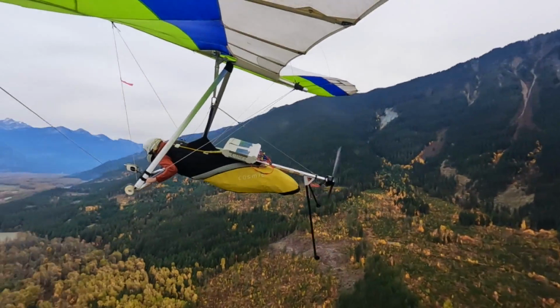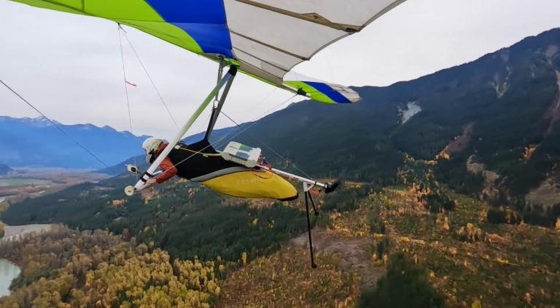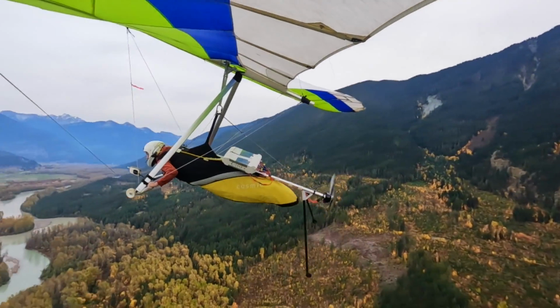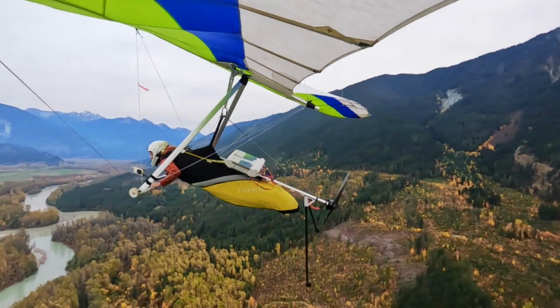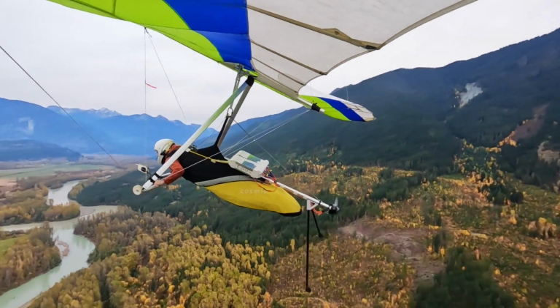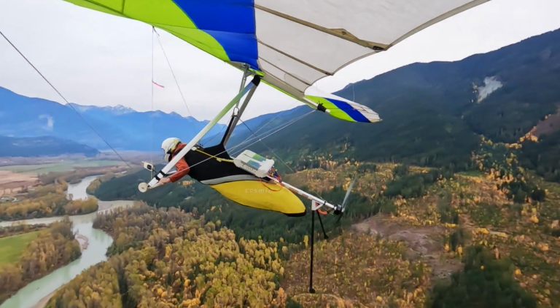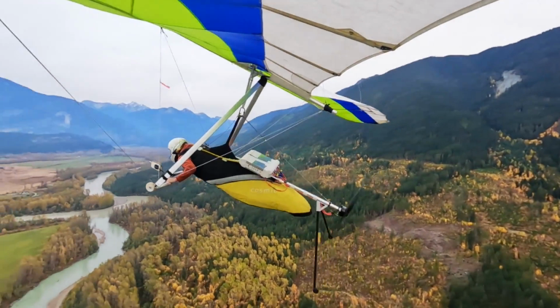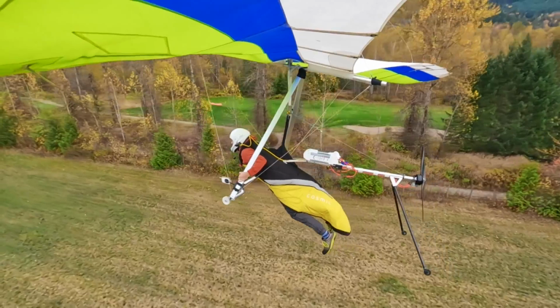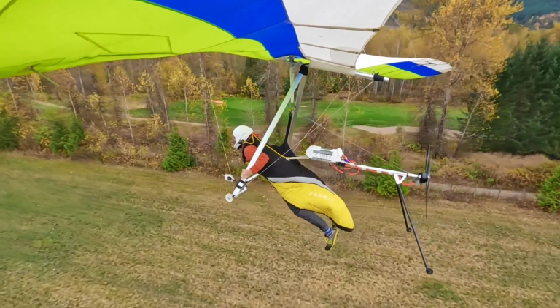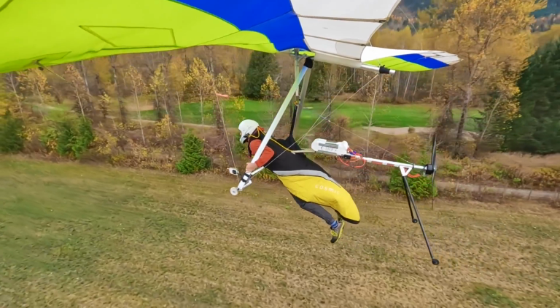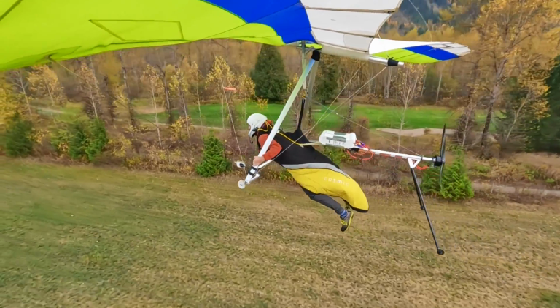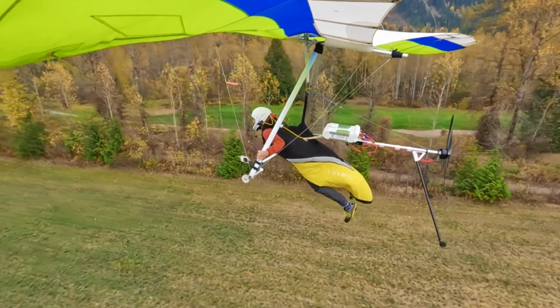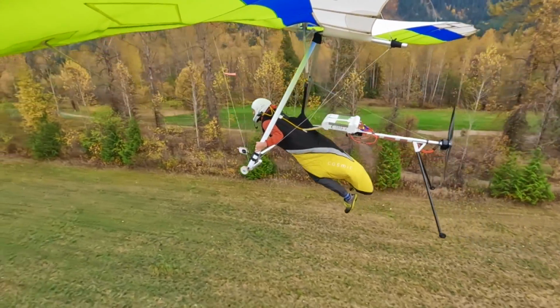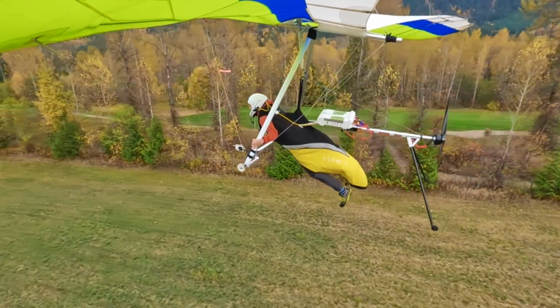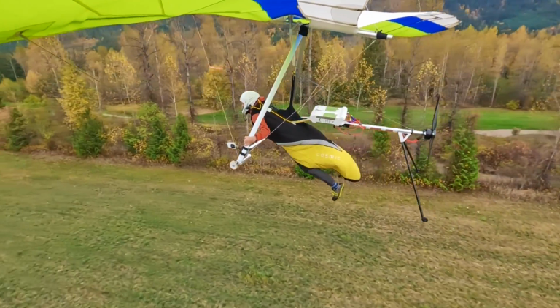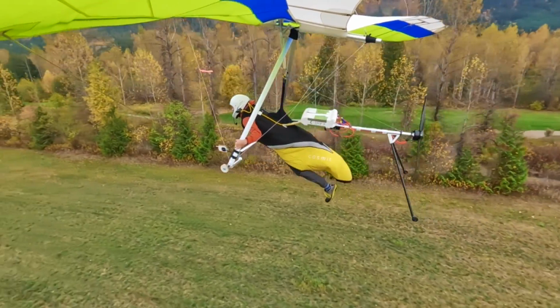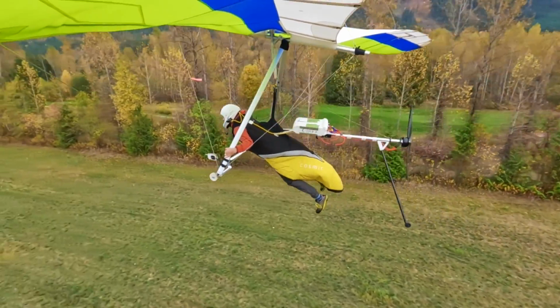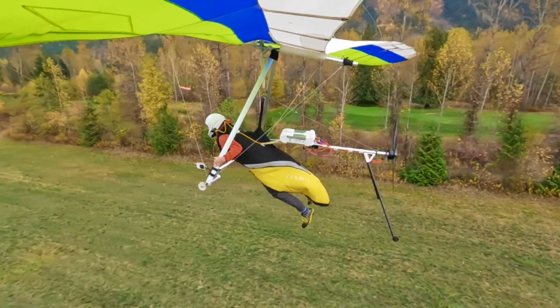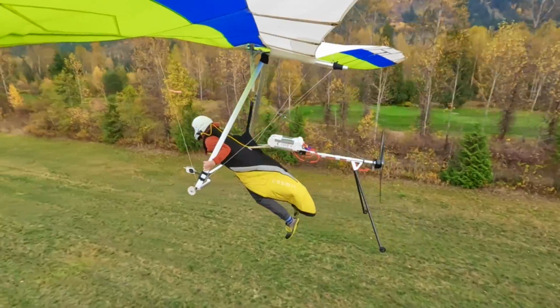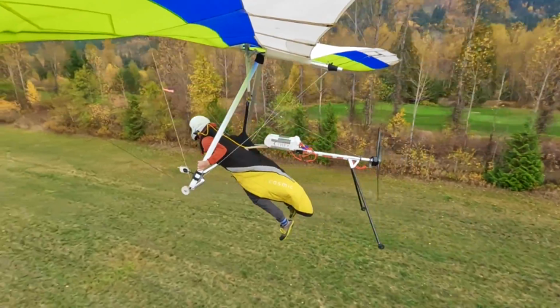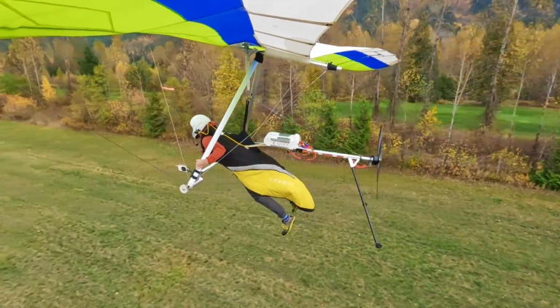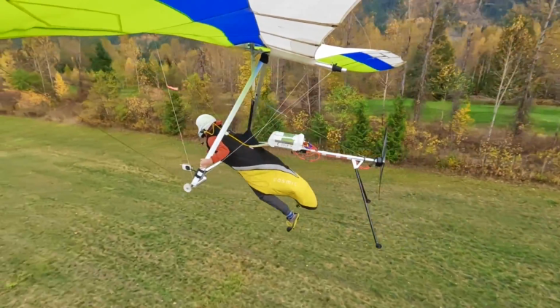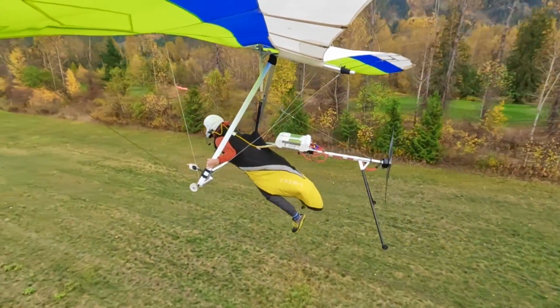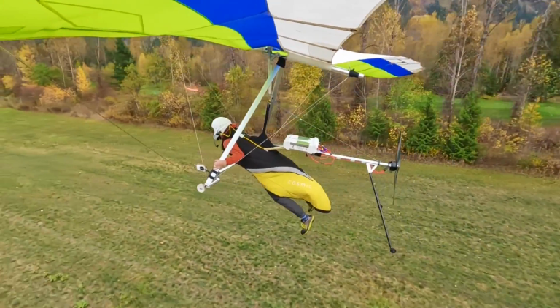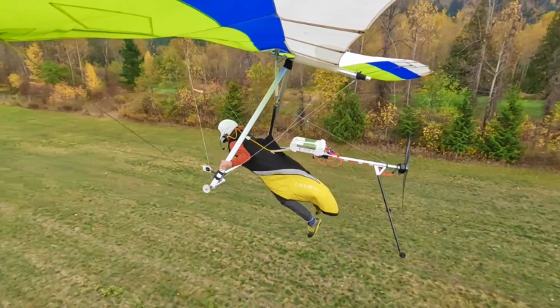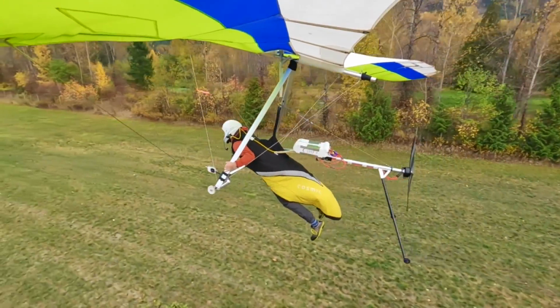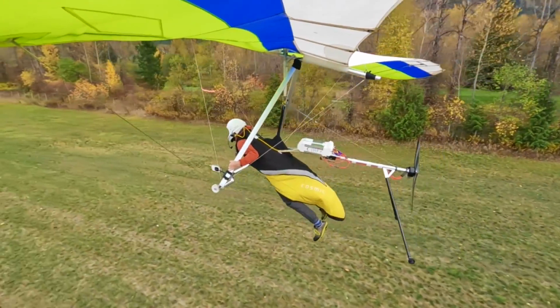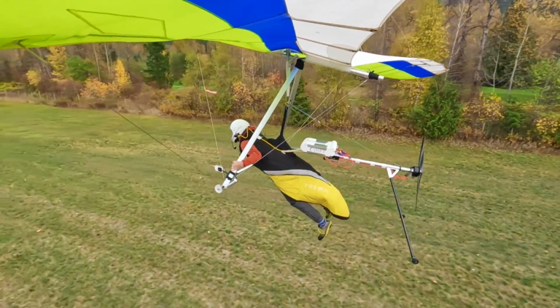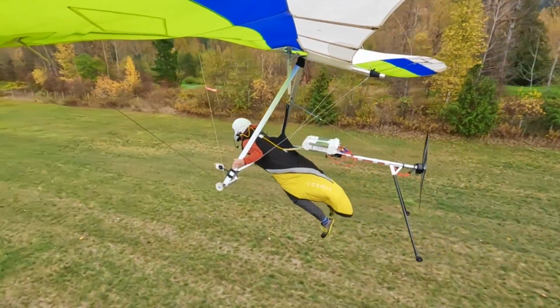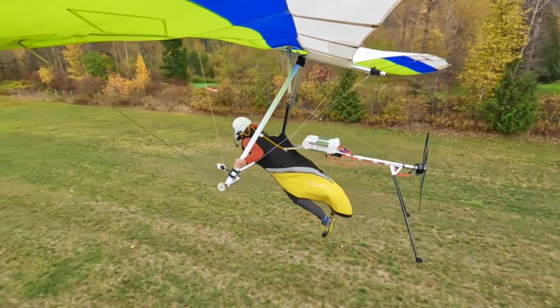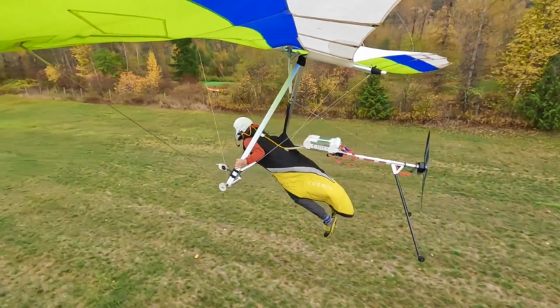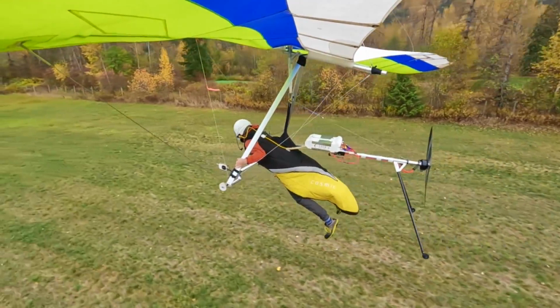KoiFLY Propulsion Kit attaches to your regular hang gliding harness, and you can probably use the same glider that you fly unpowered, unless you are already on the heavy side of its weight range.